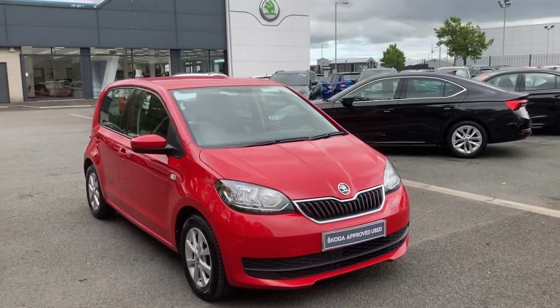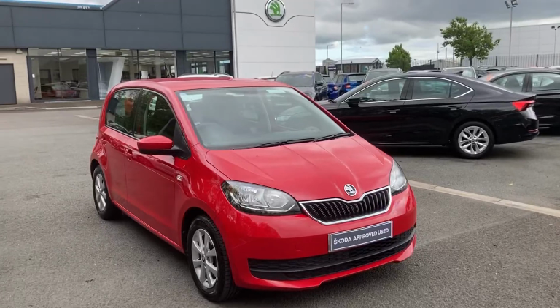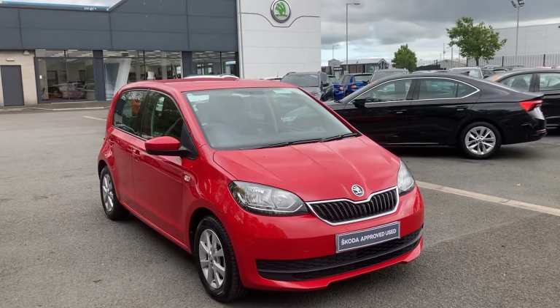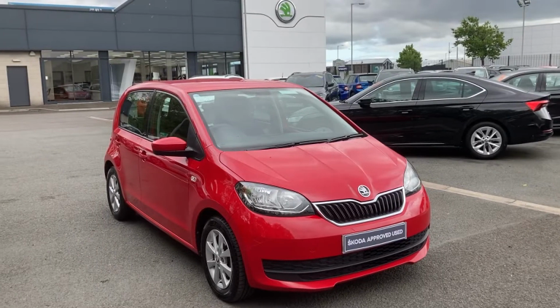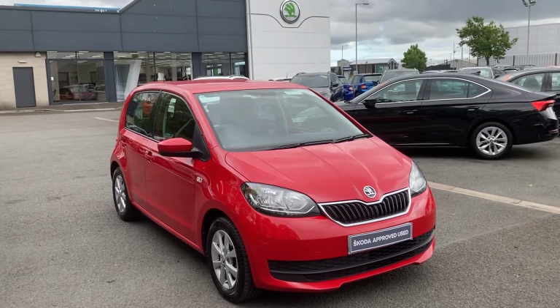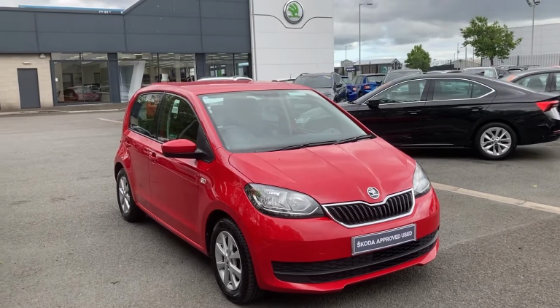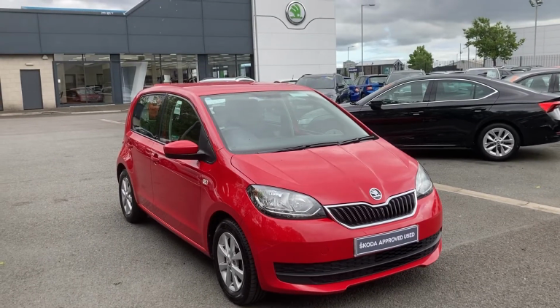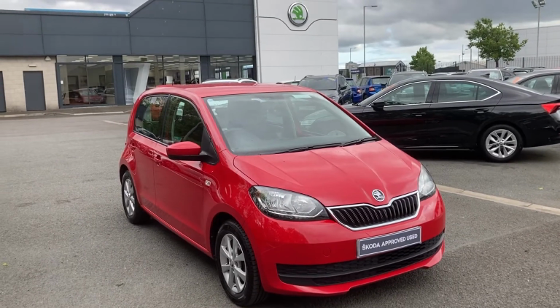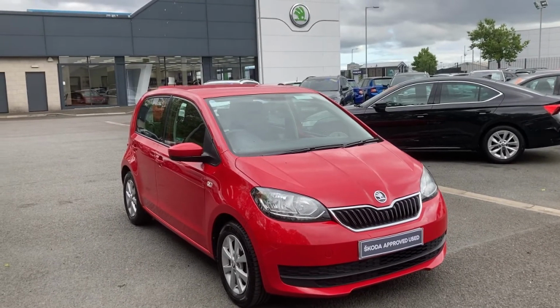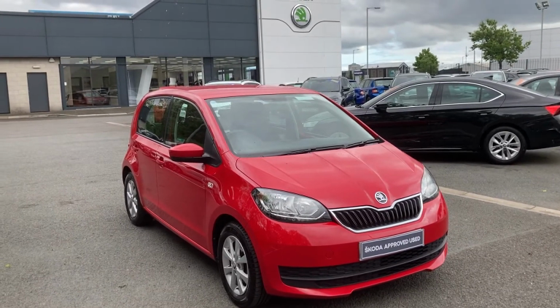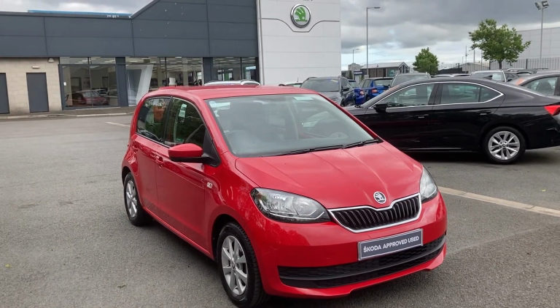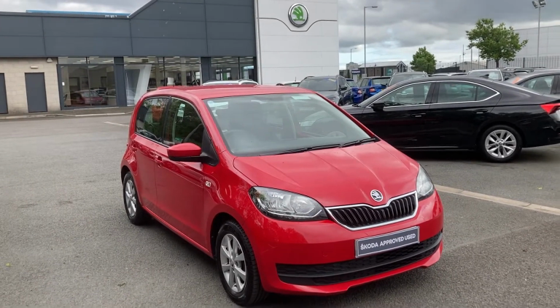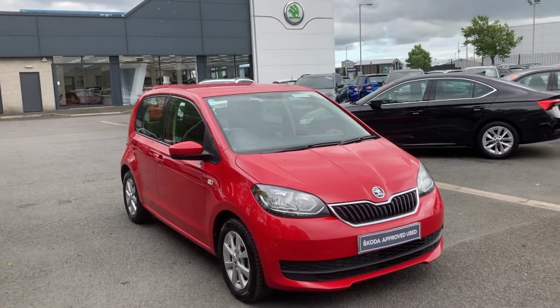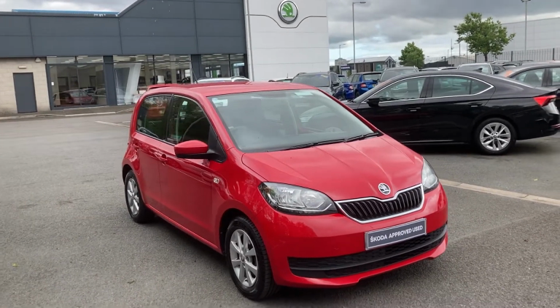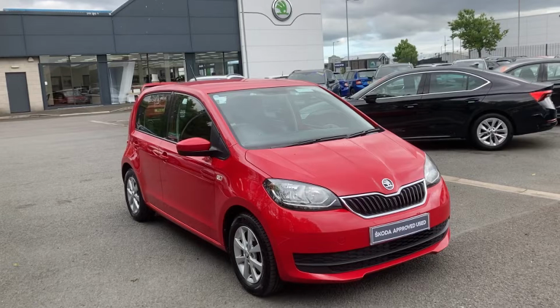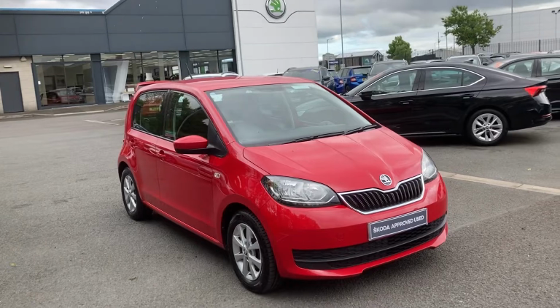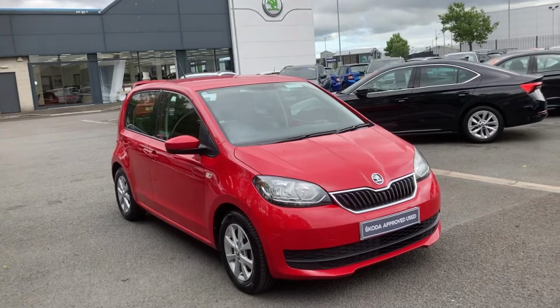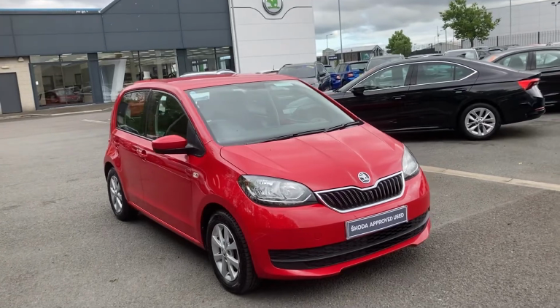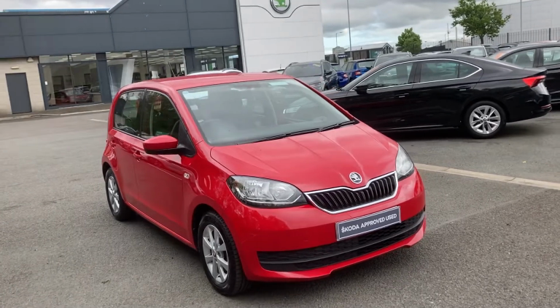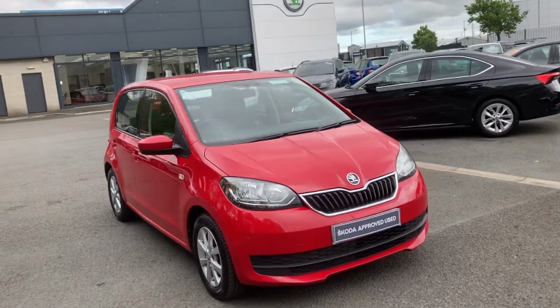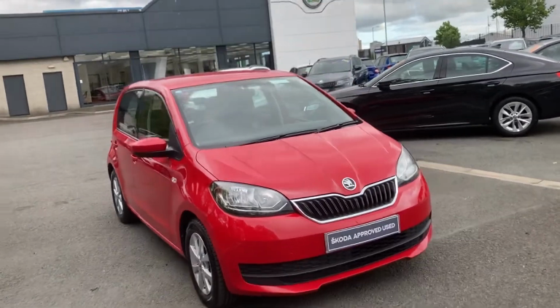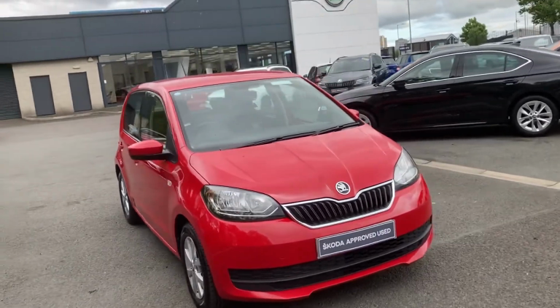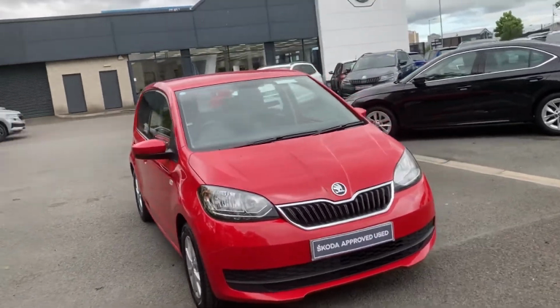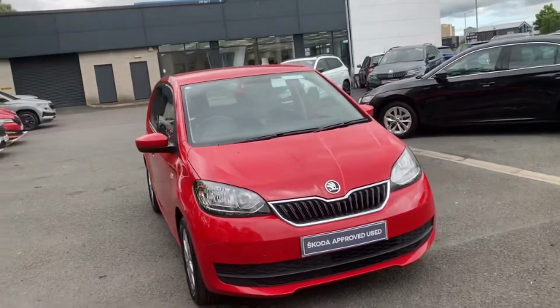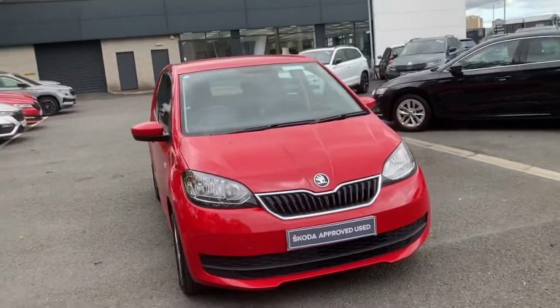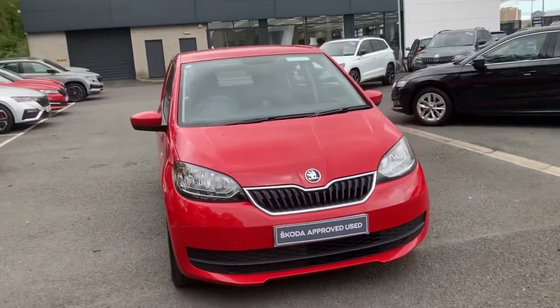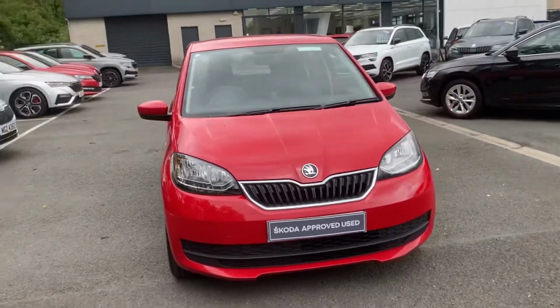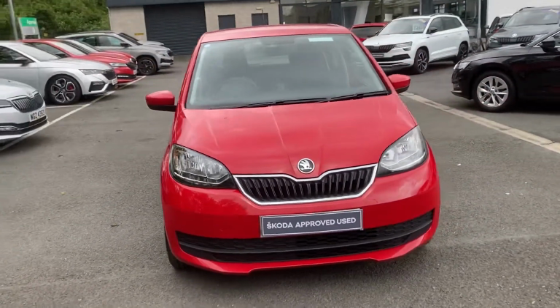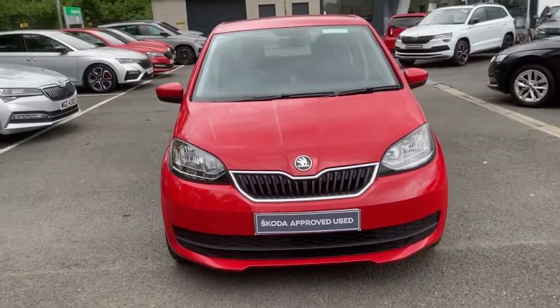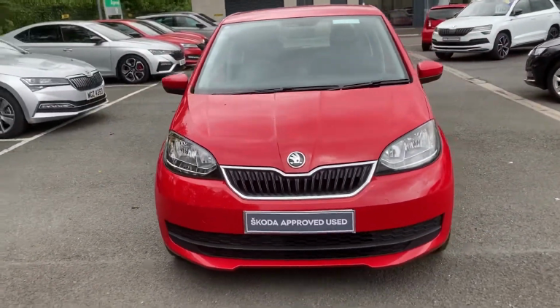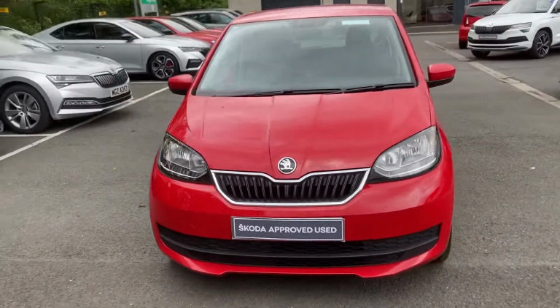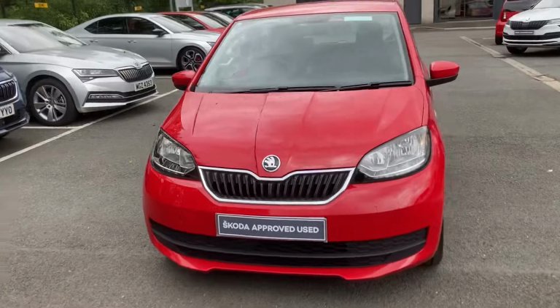Good afternoon customers, welcome onto our forecourt at Mervyn Stewart Skoda. Here to show you a beautiful little car that's just arrived into our stock — it's a Skoda Citigo.